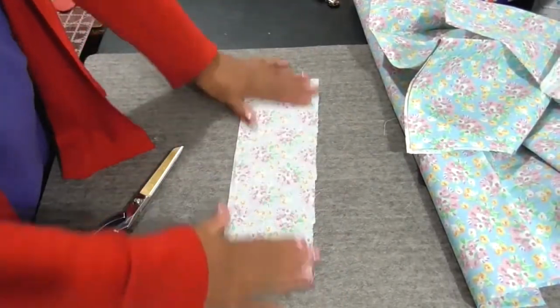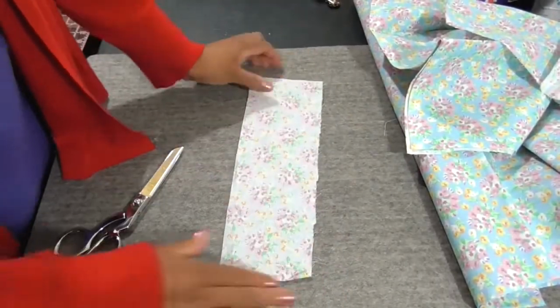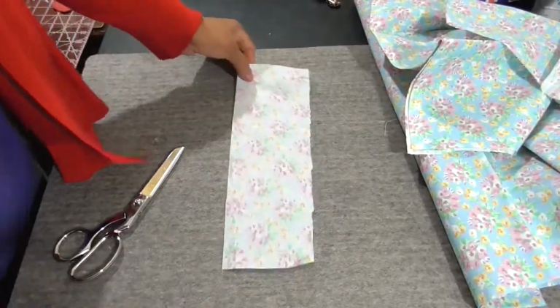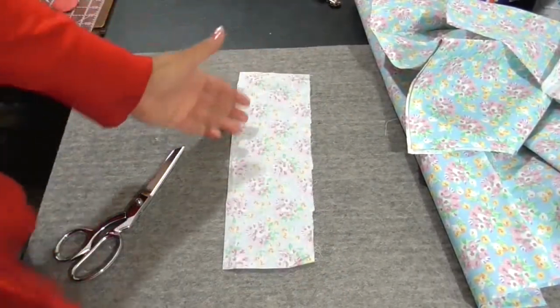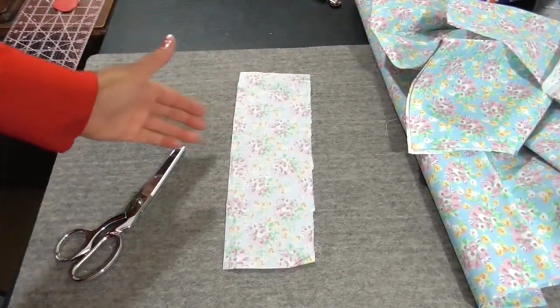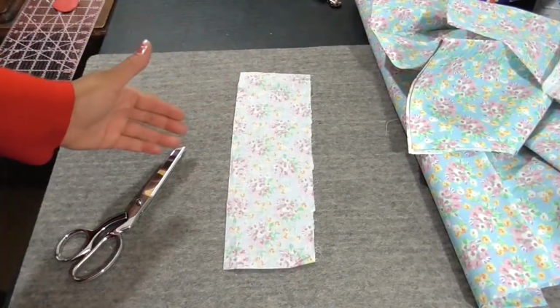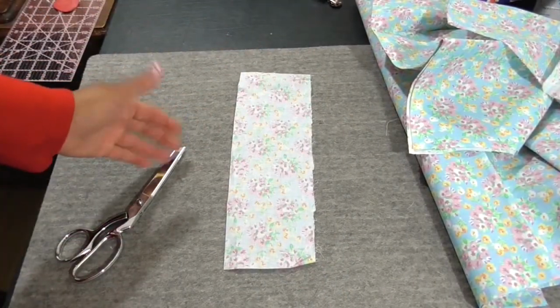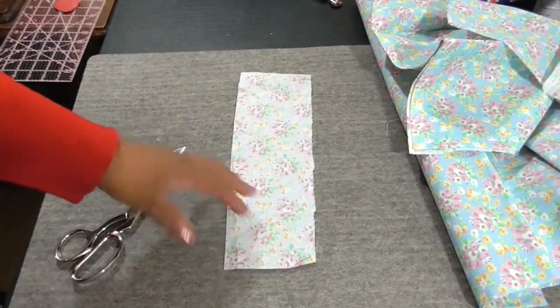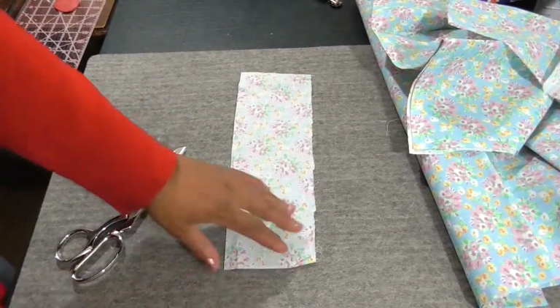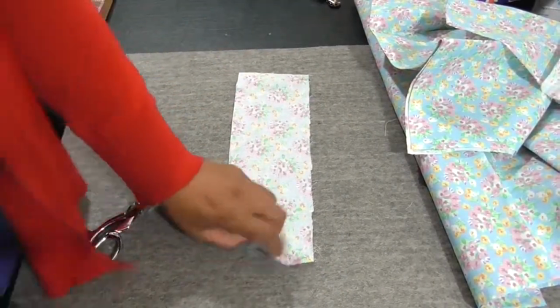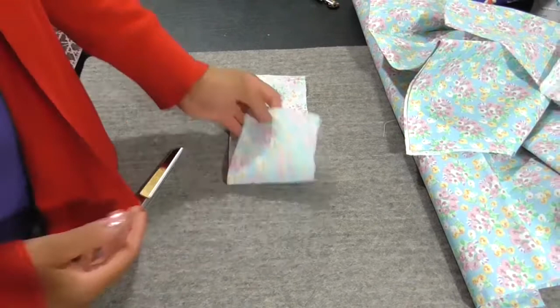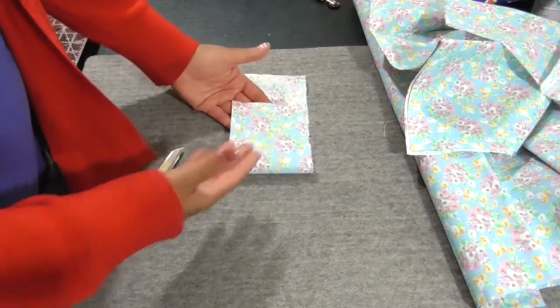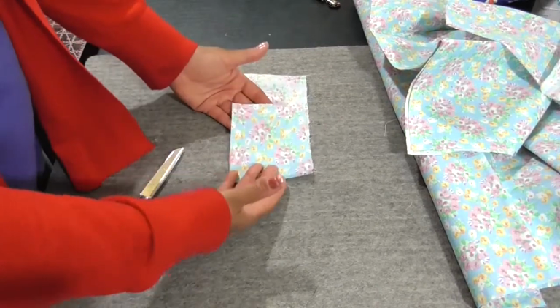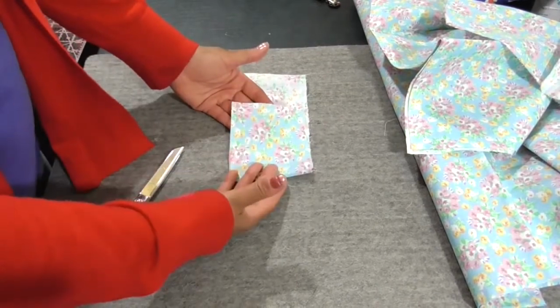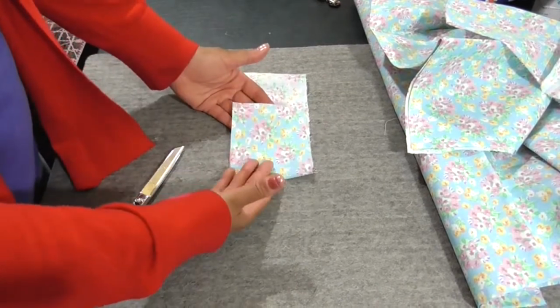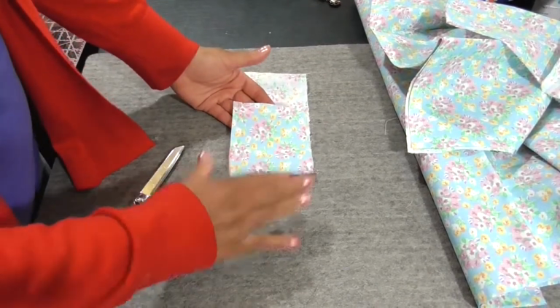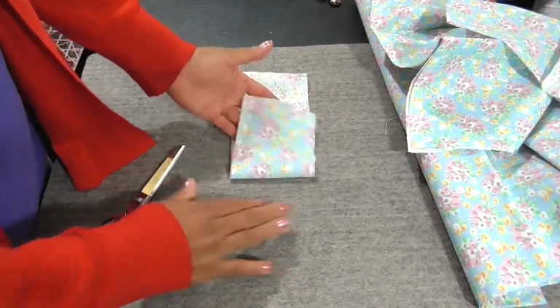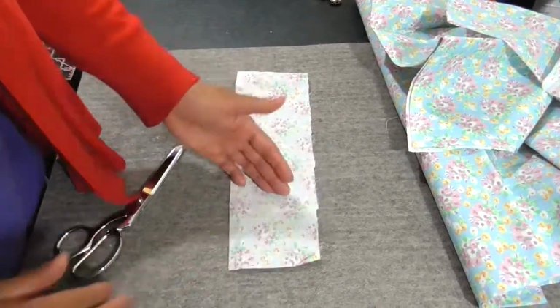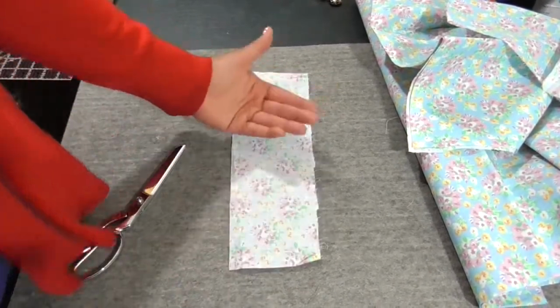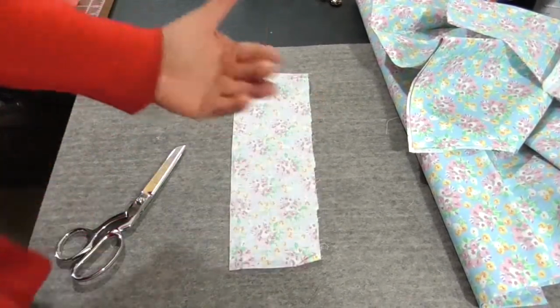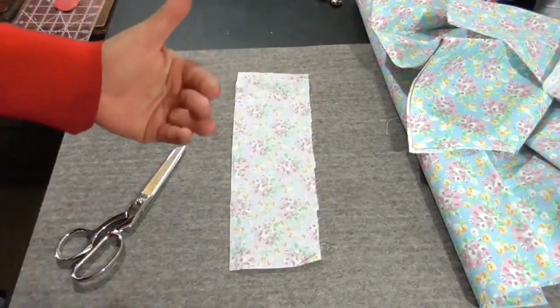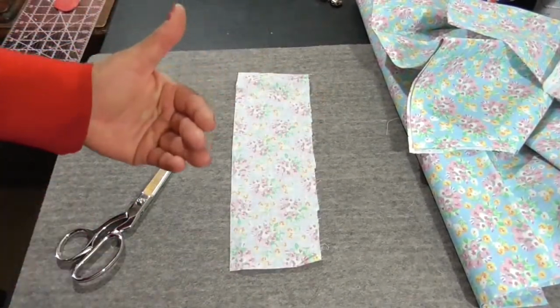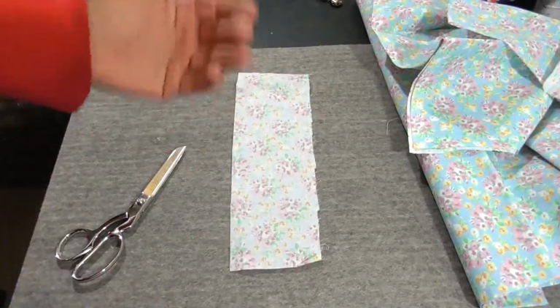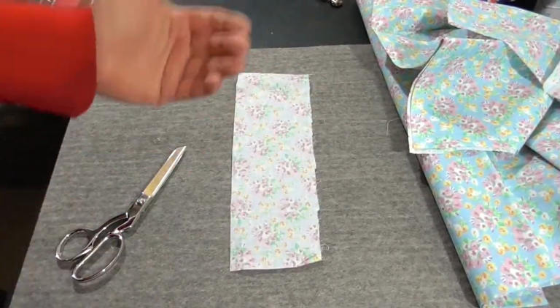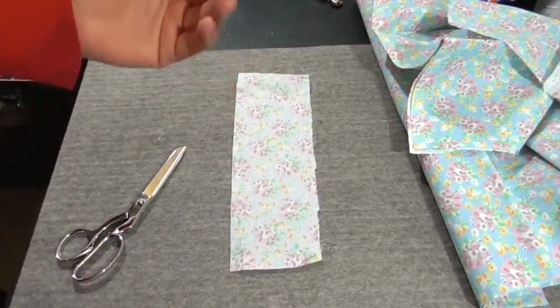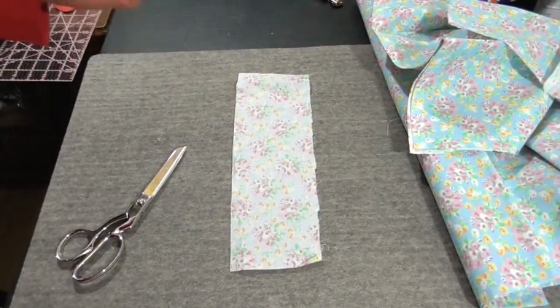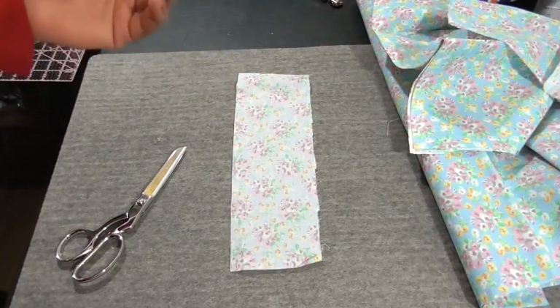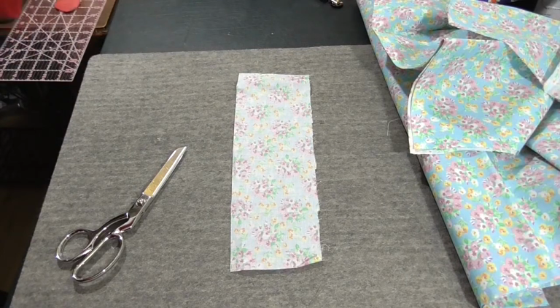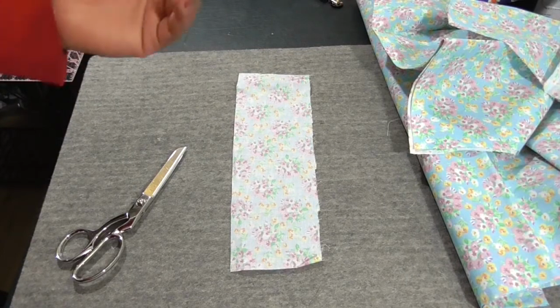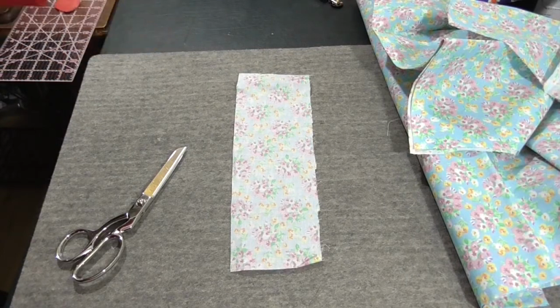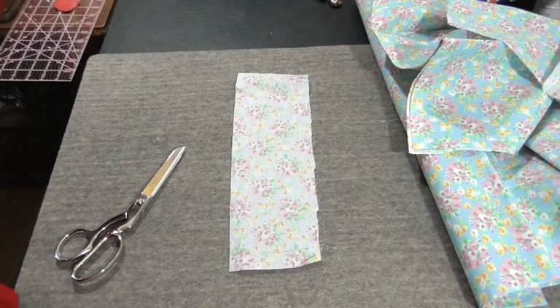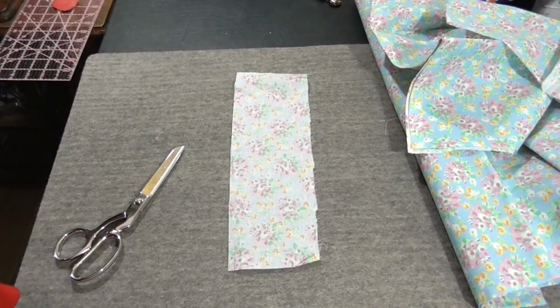There's our rectangle. Now you want to begin with the right side facing down and the wrong side facing up — that is the side of the fabric that the world will see.